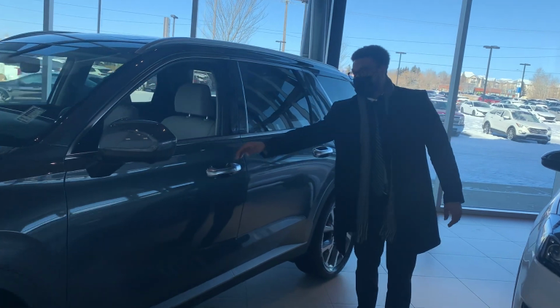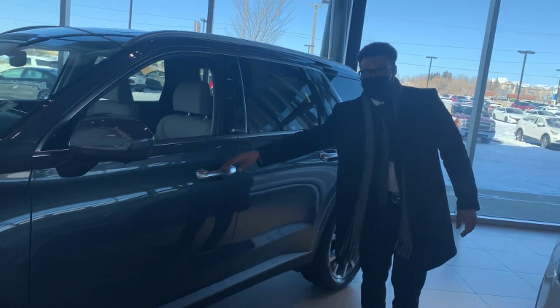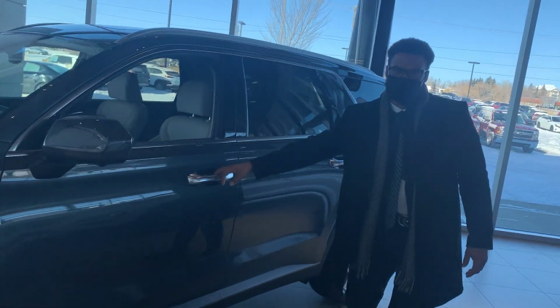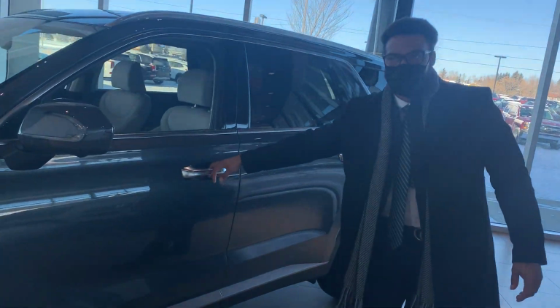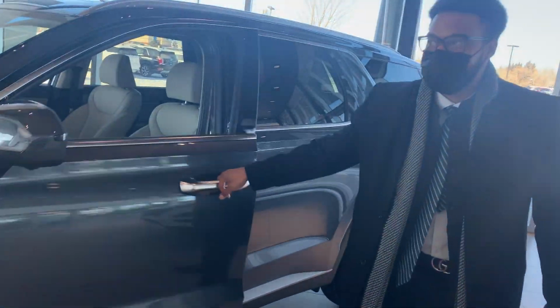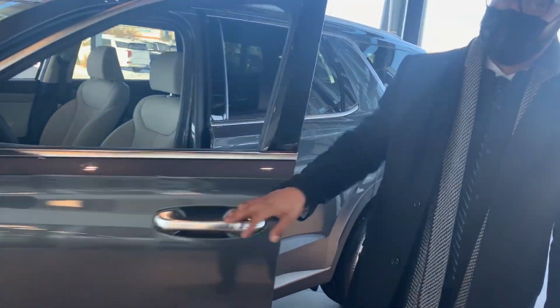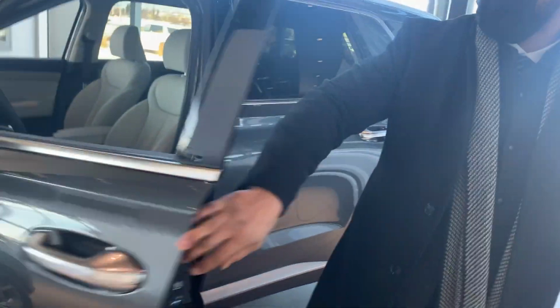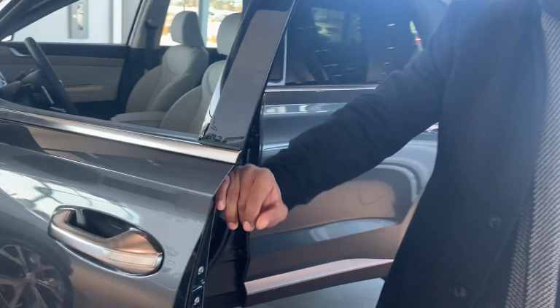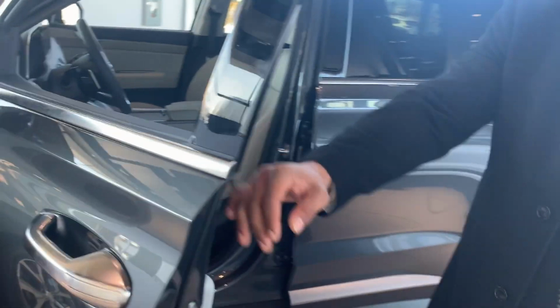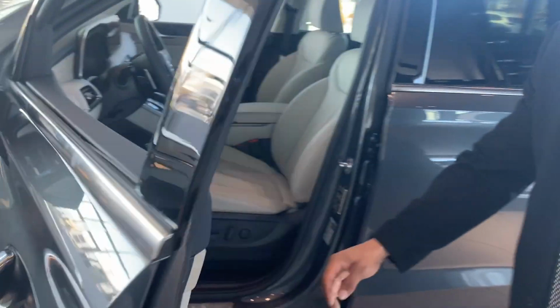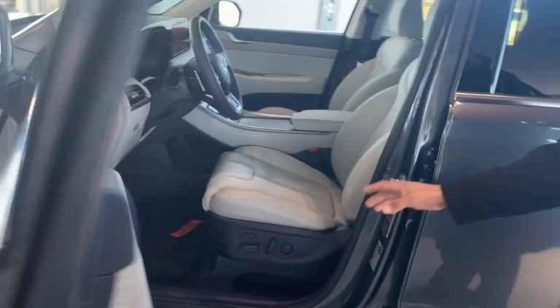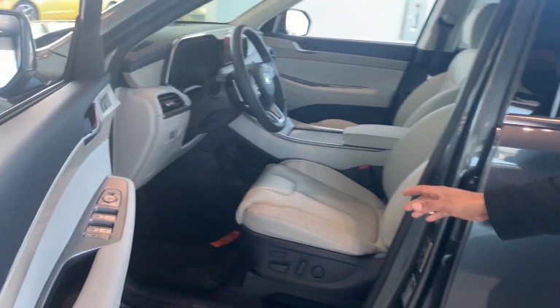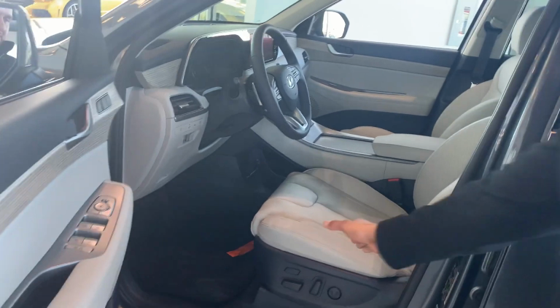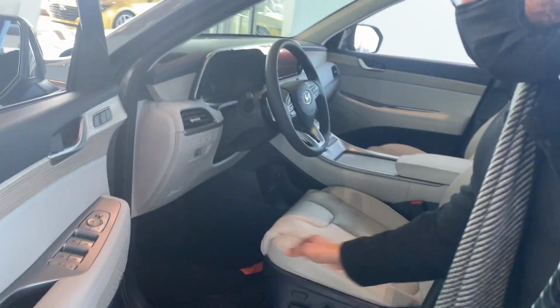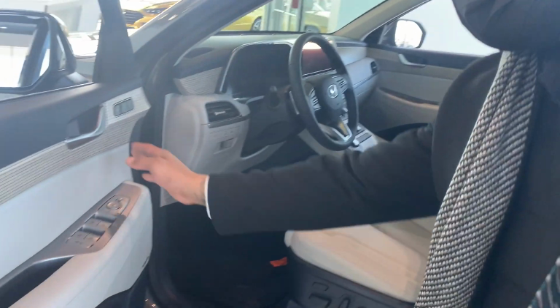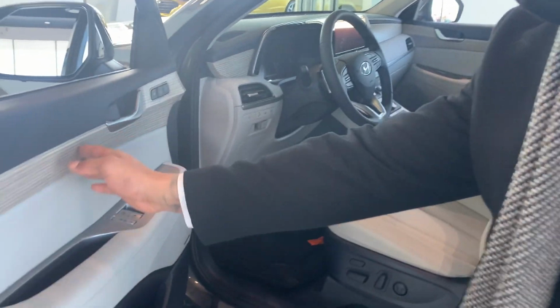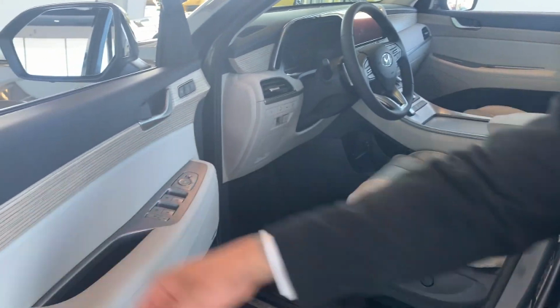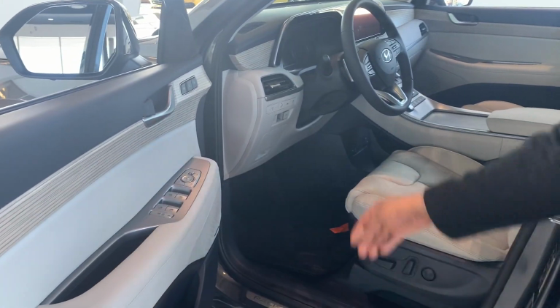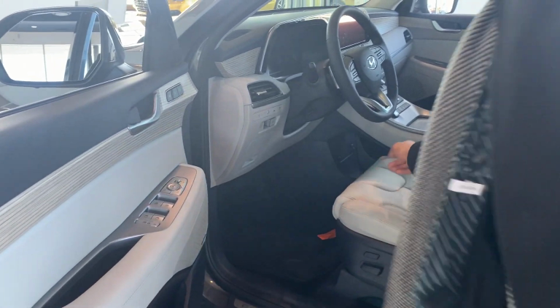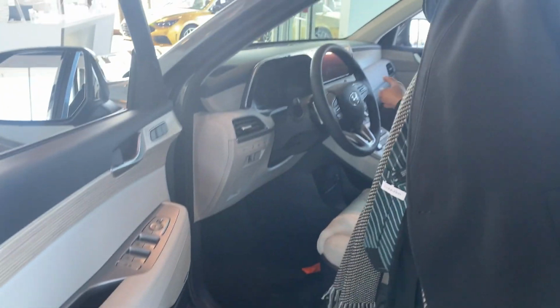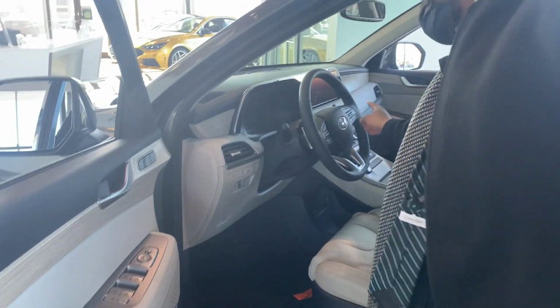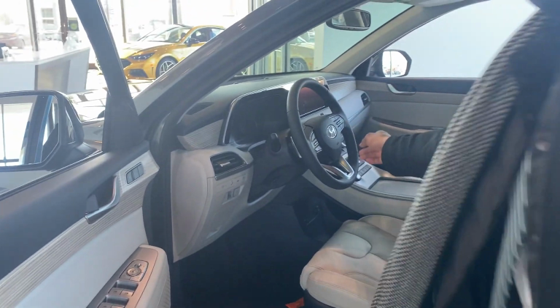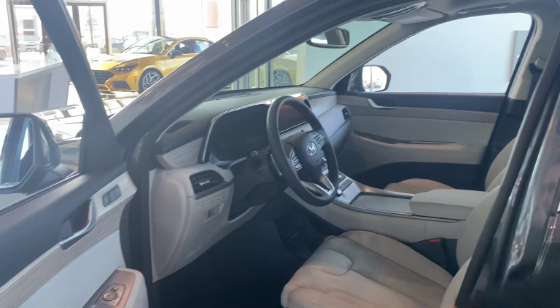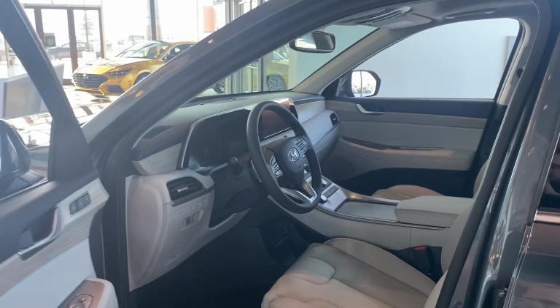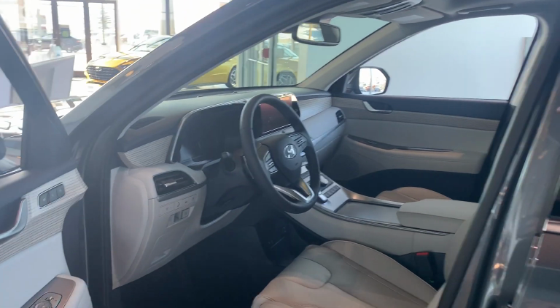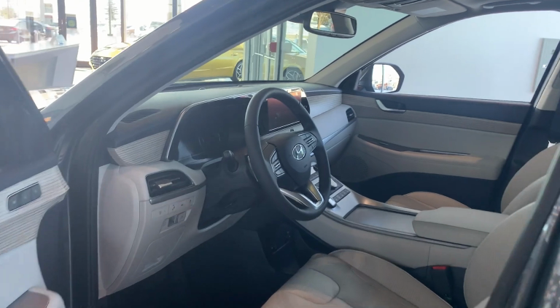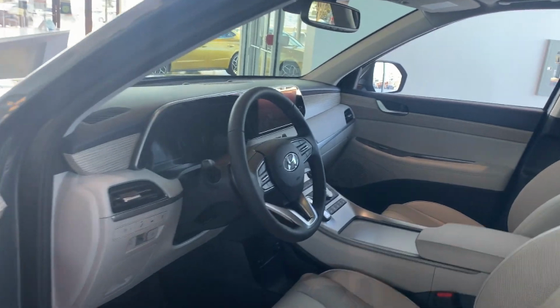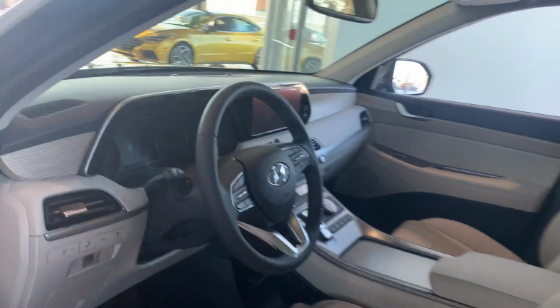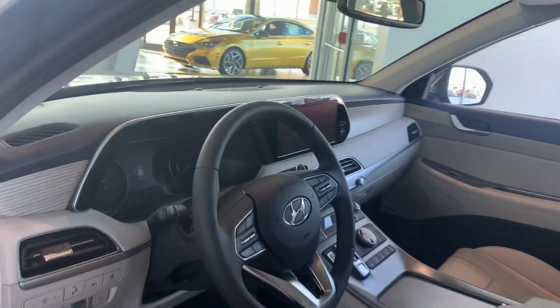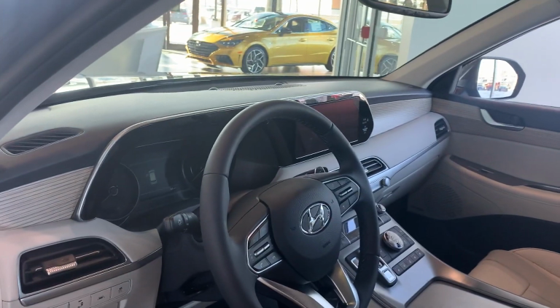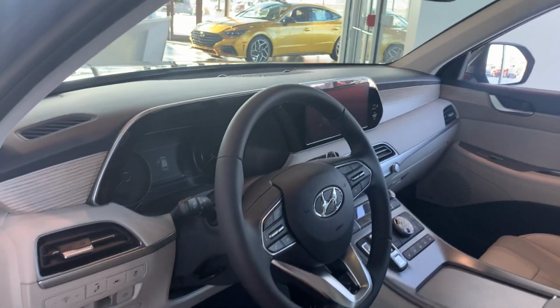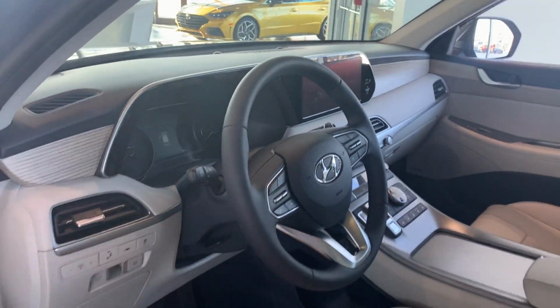If you'd like to take a look on the inside, they have that beautiful leather, nice wood grain trim, 10.2 display touch screen, heated seats, ventilated seats — all the bells and whistles that you can possibly think of.